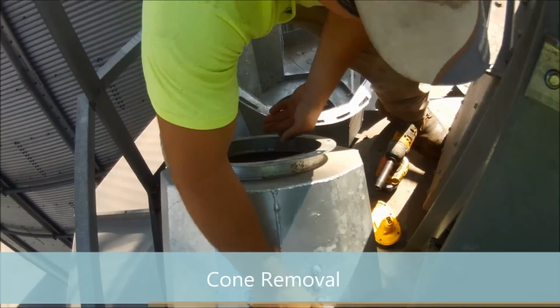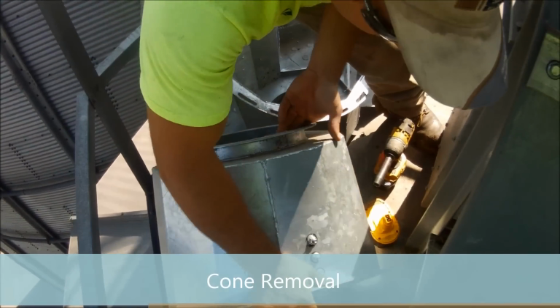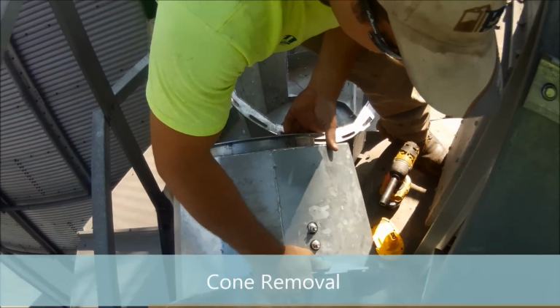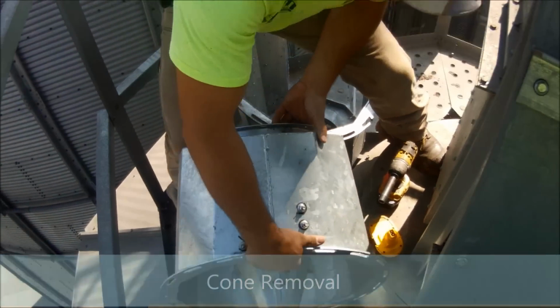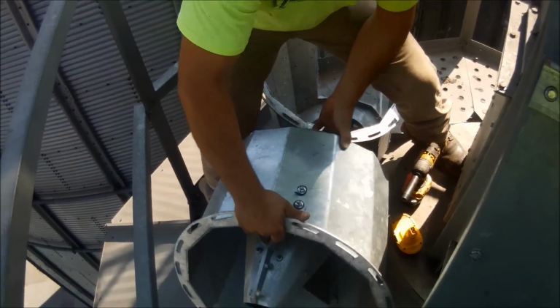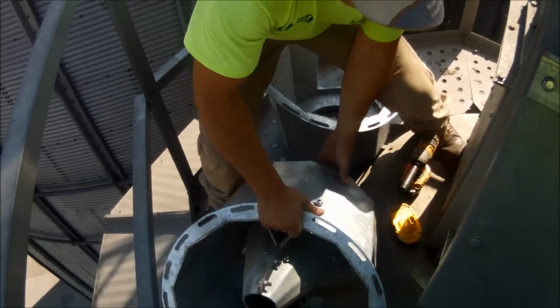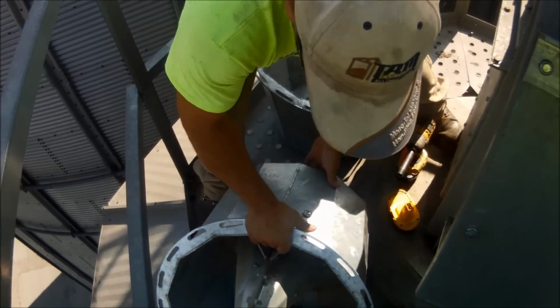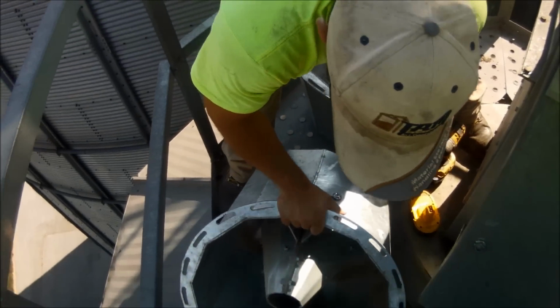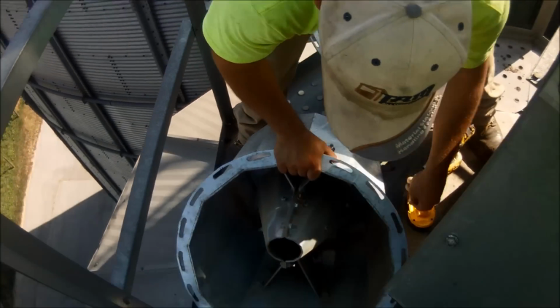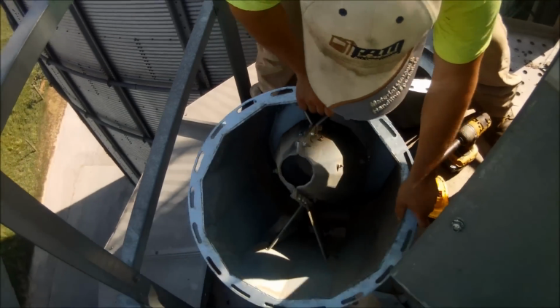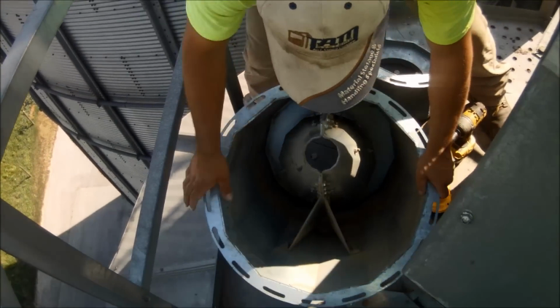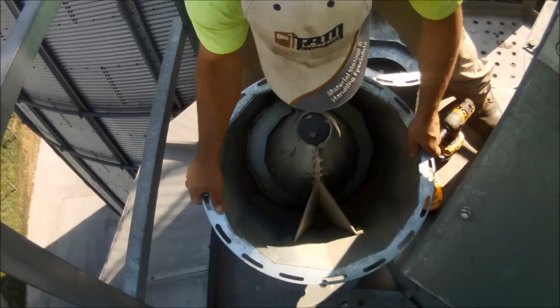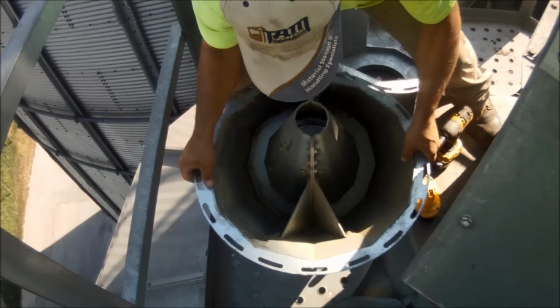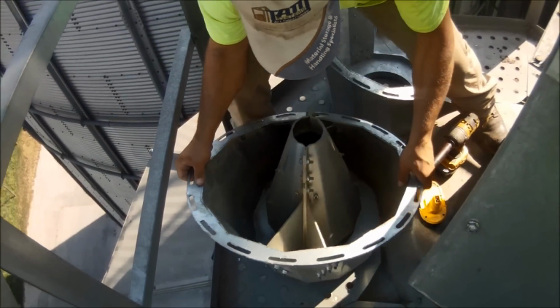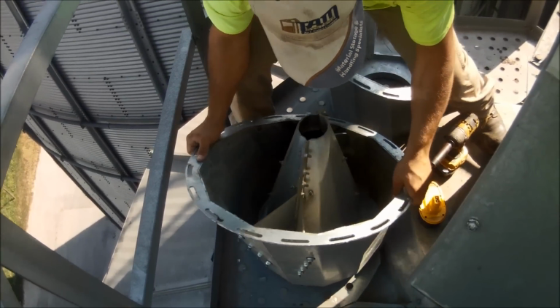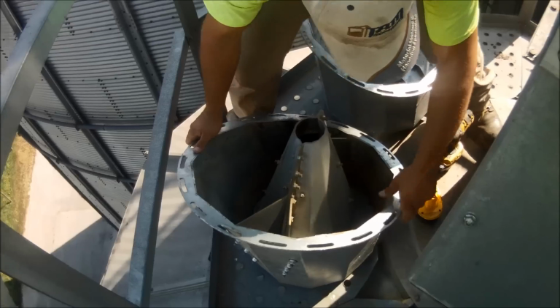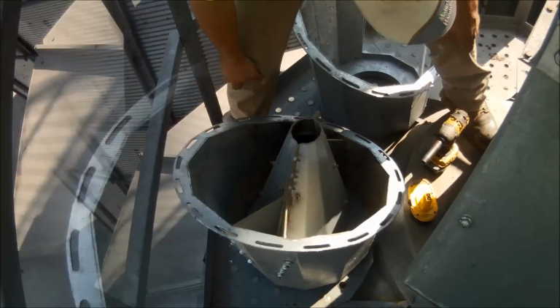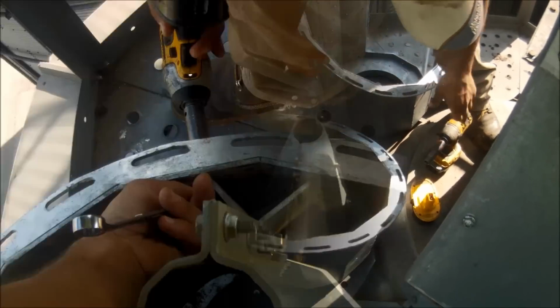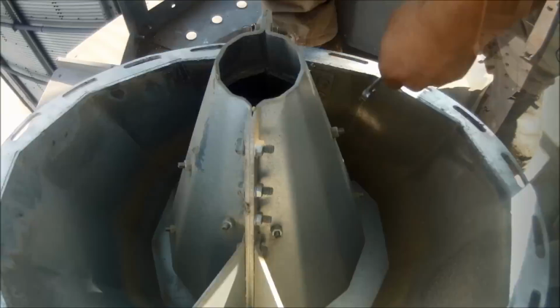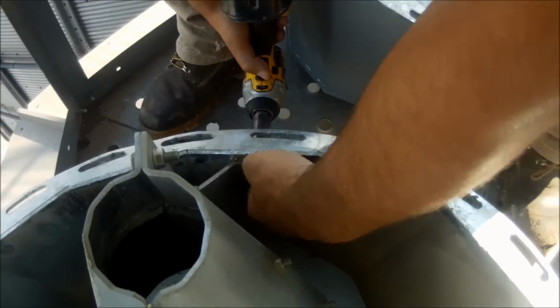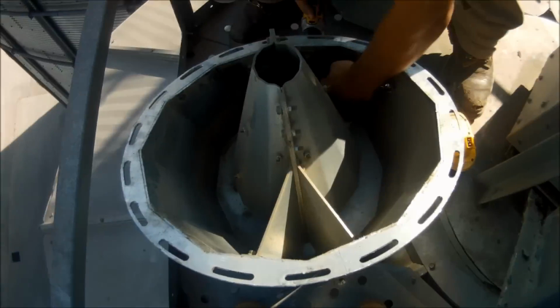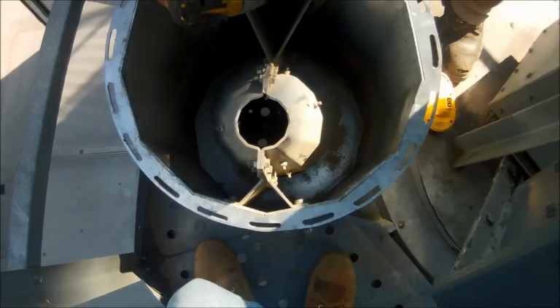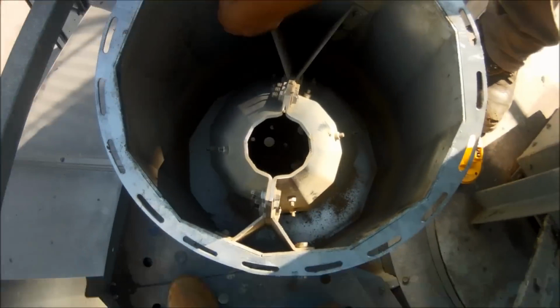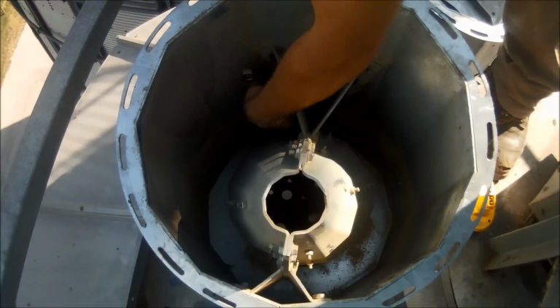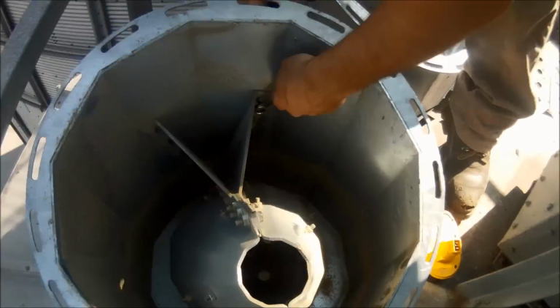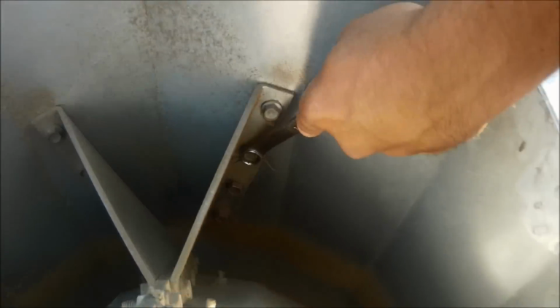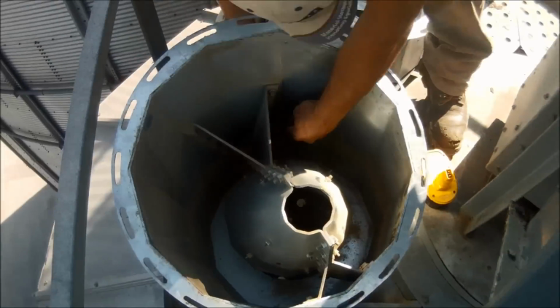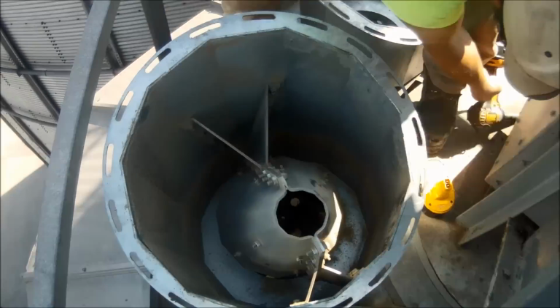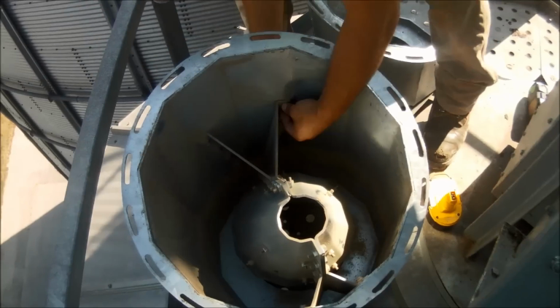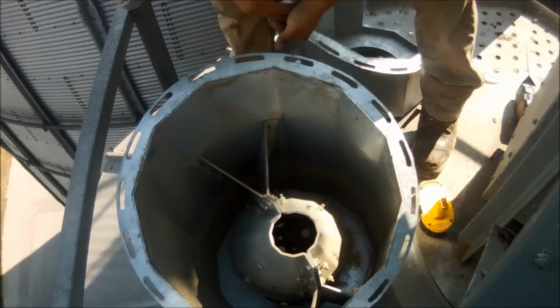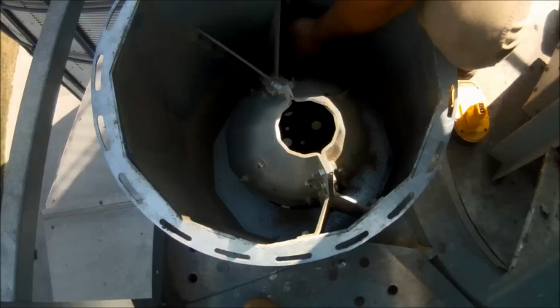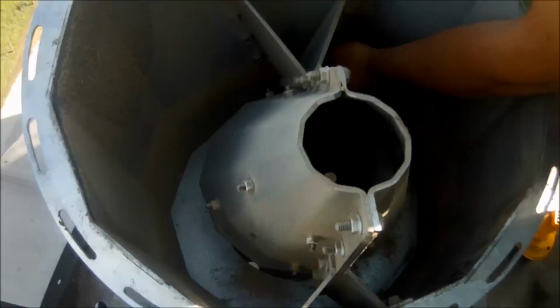Hey Harry, what happens if the guts do blow out? Well, Lloyd, all you've got to do is pop that cone out like we're going to do here, and replace it with a new one. You can order one right here at LCDM. Well, that sure beats buying a whole new dead box. Oh, it sure does.